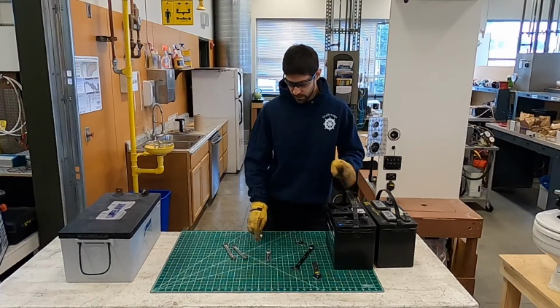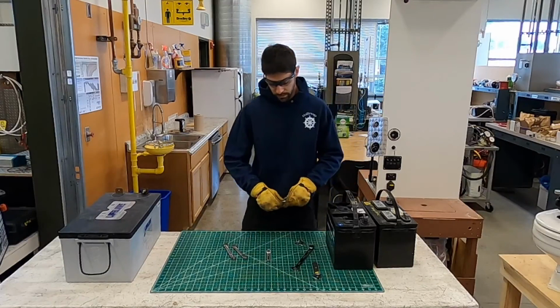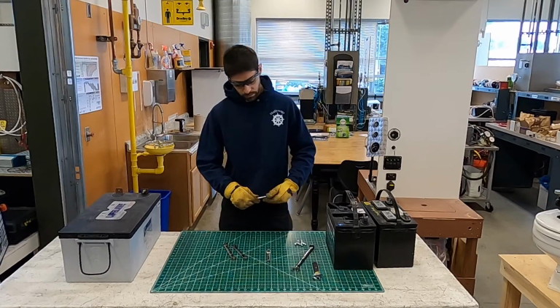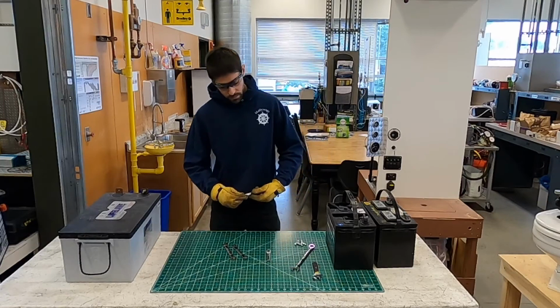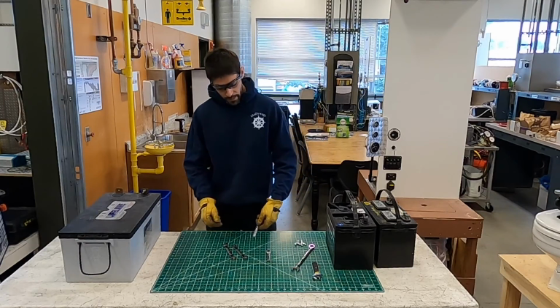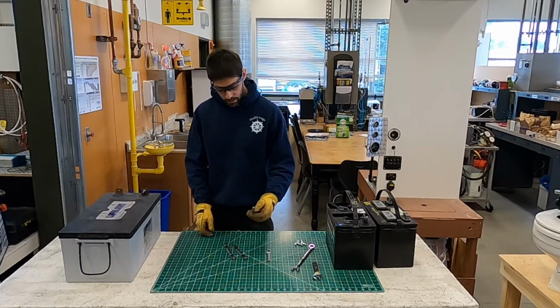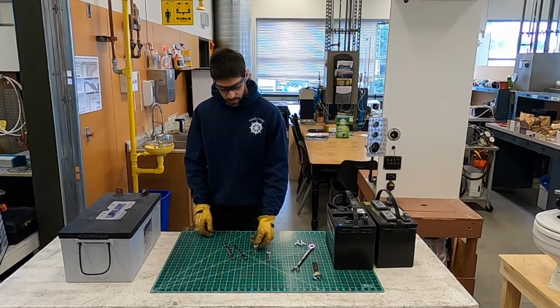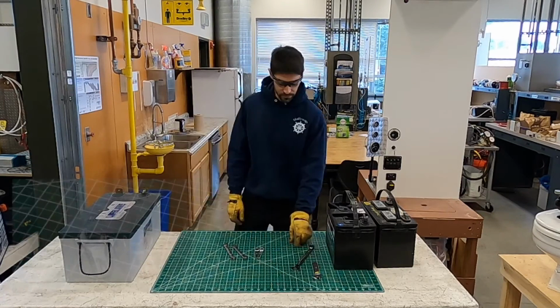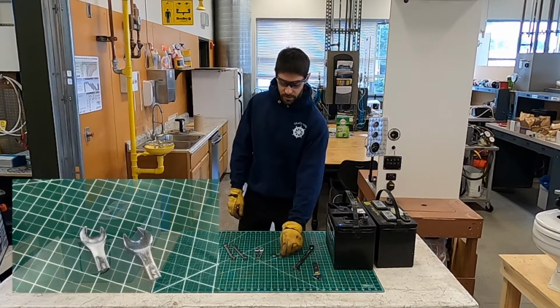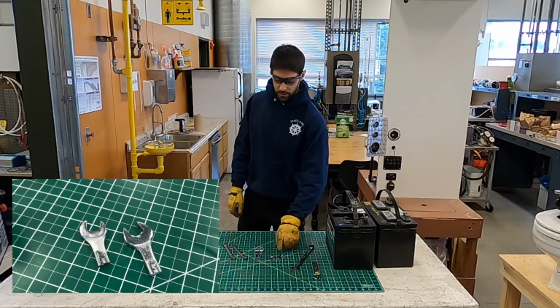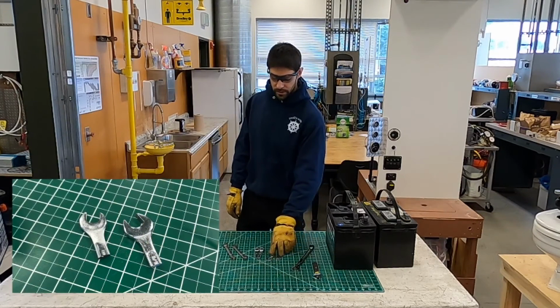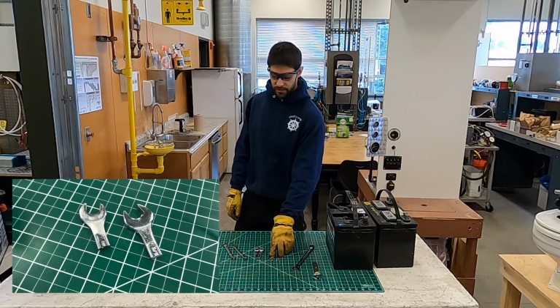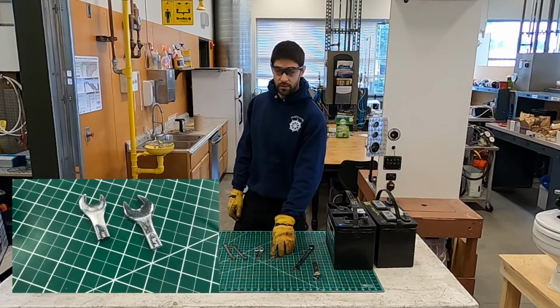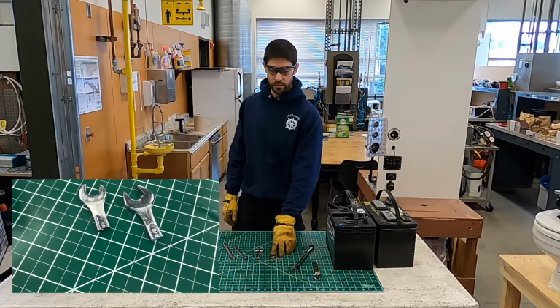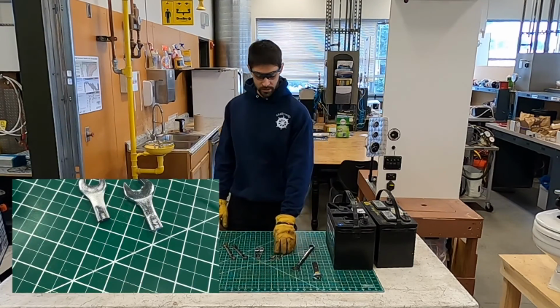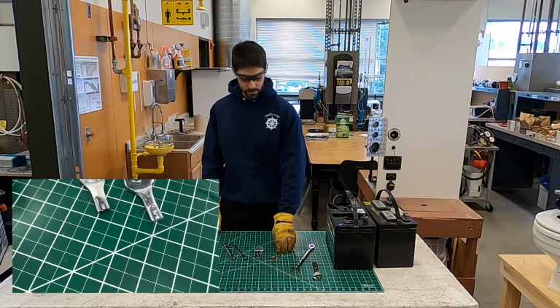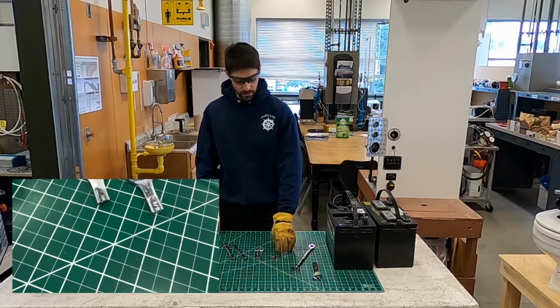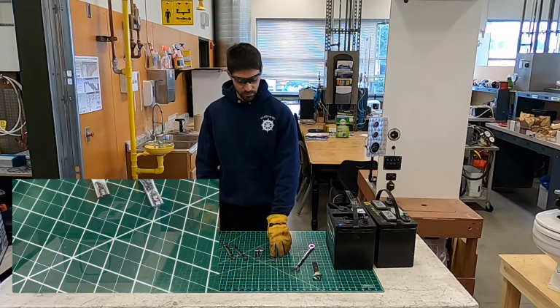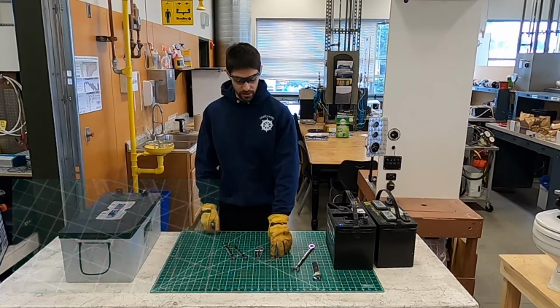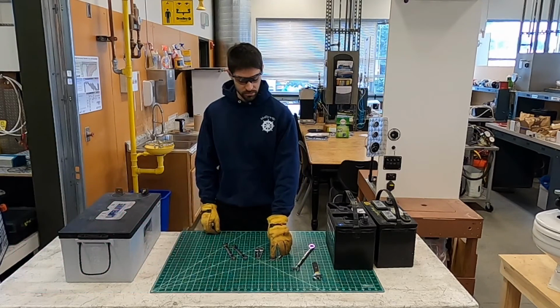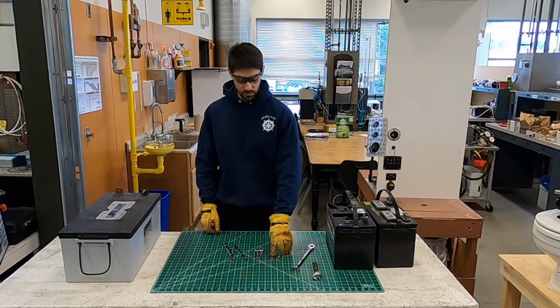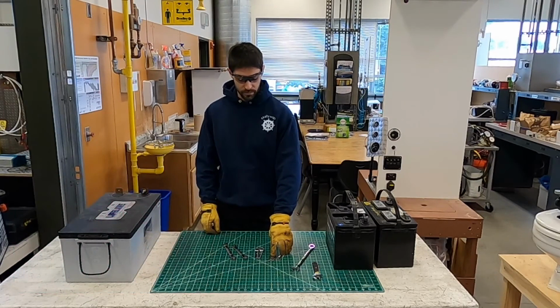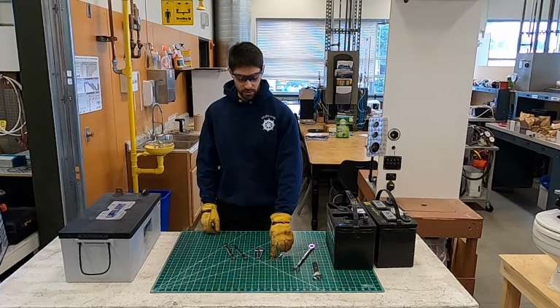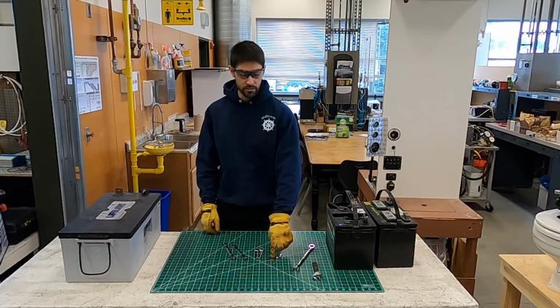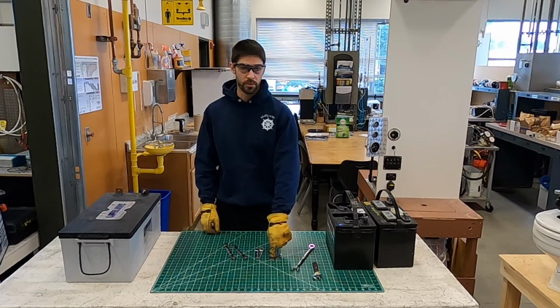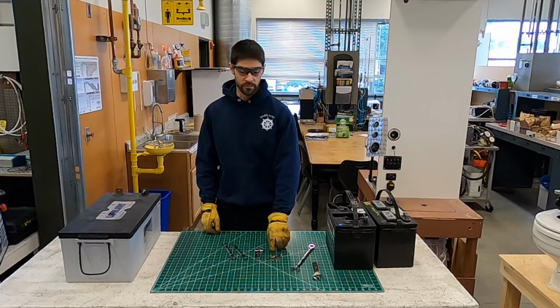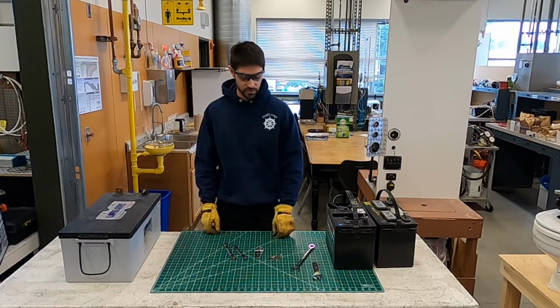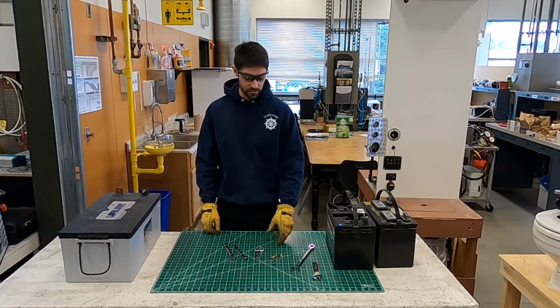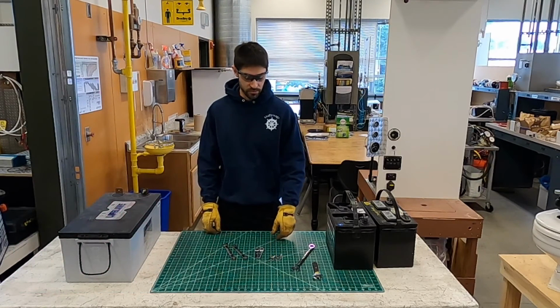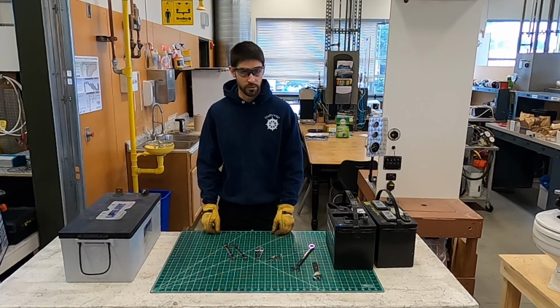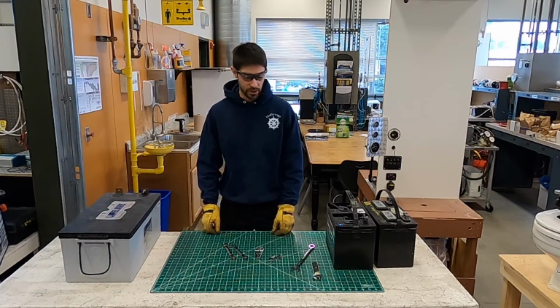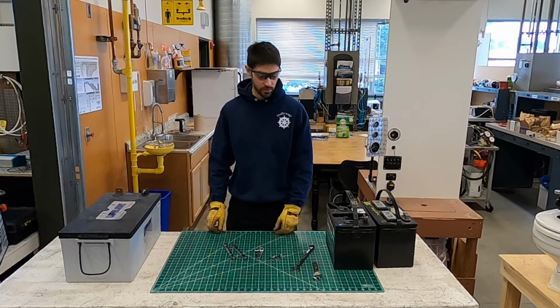So don't throw these little fellas out, because you could take these, grind them down a little bit, and make yourself a crow's foot — which is a really handy tool.